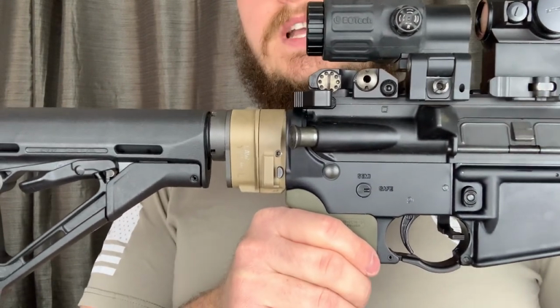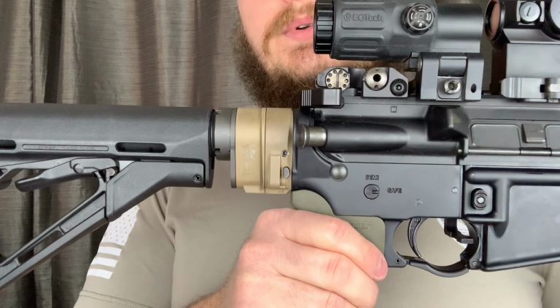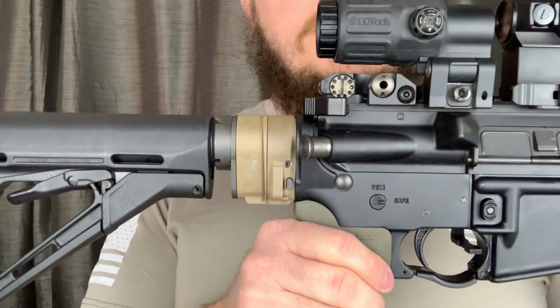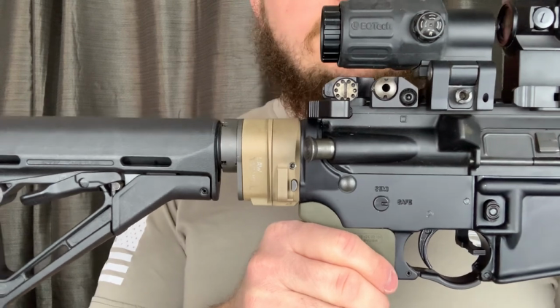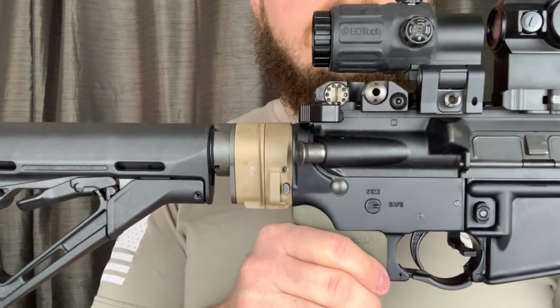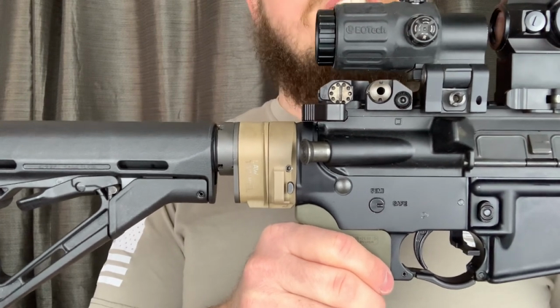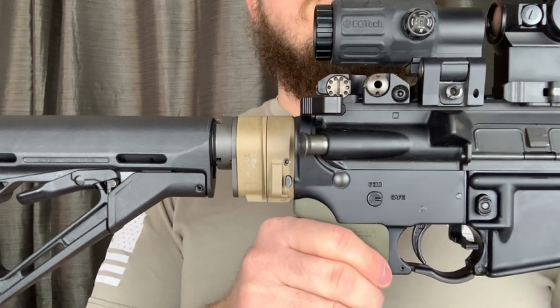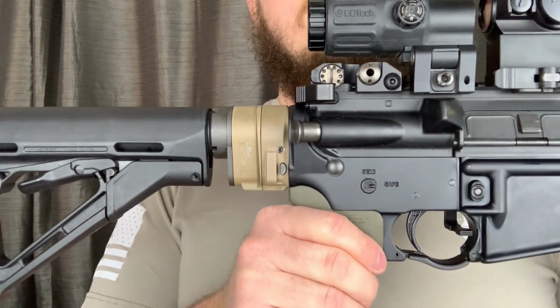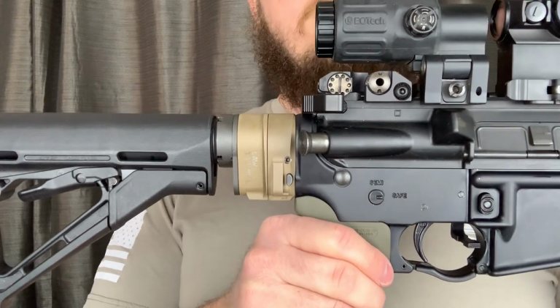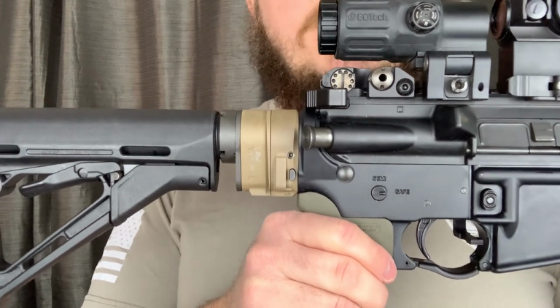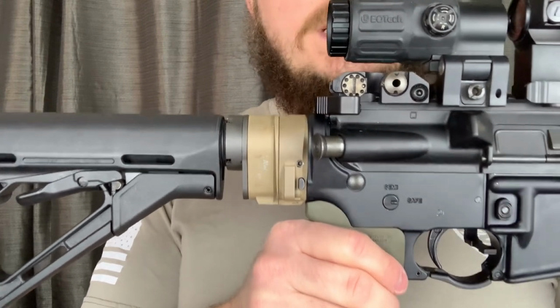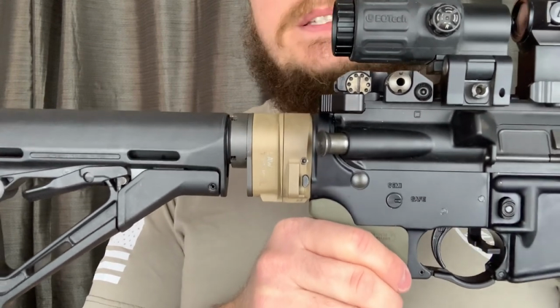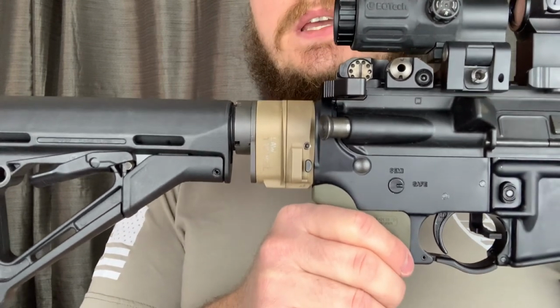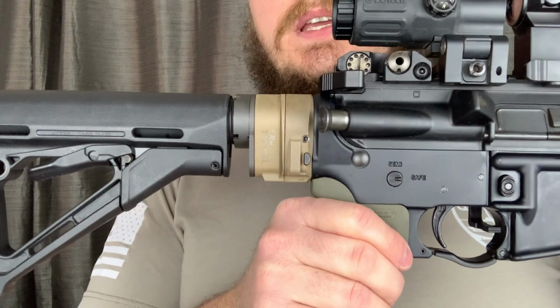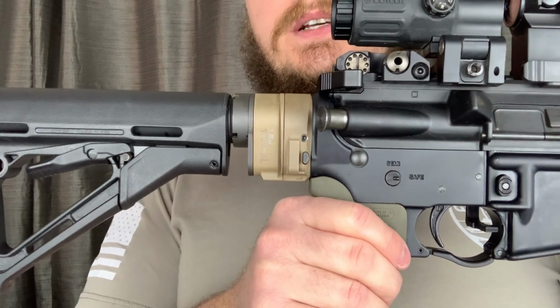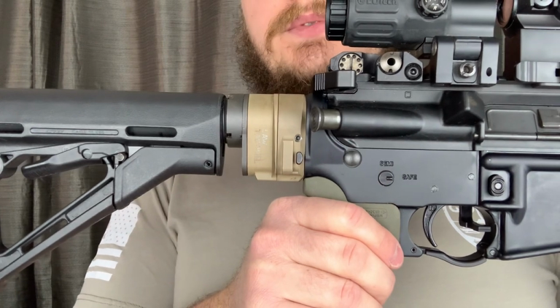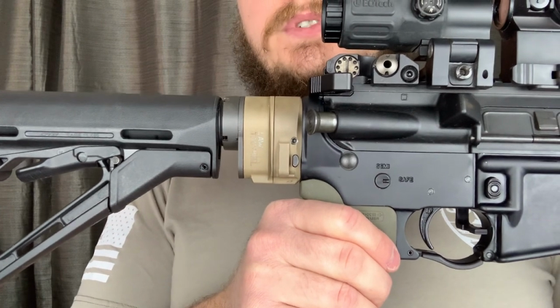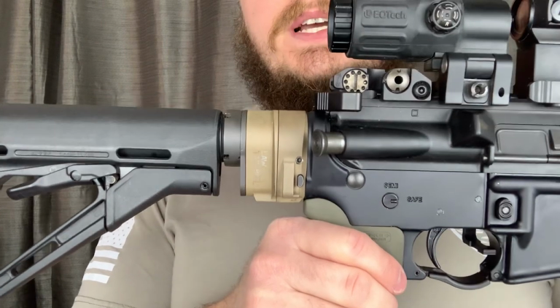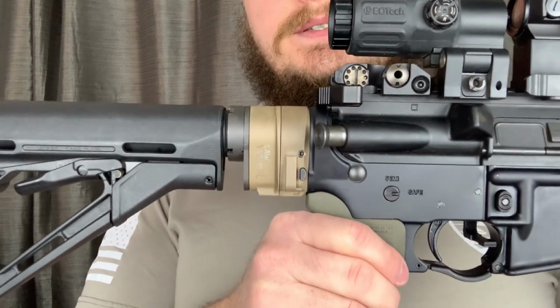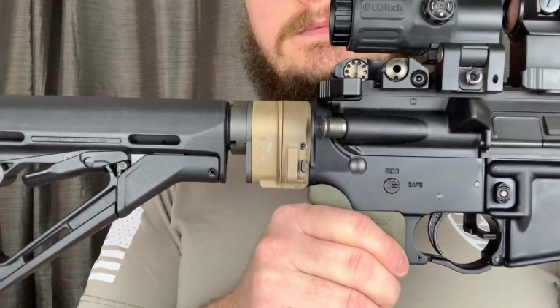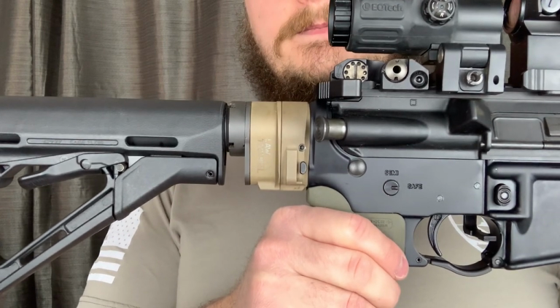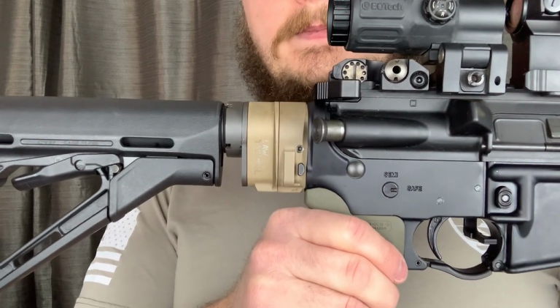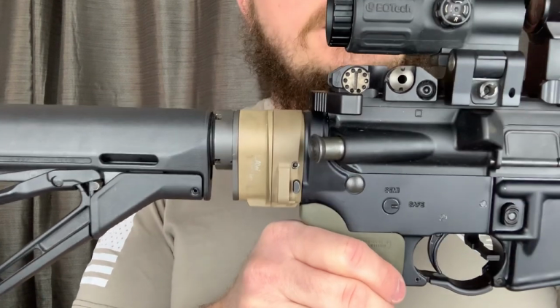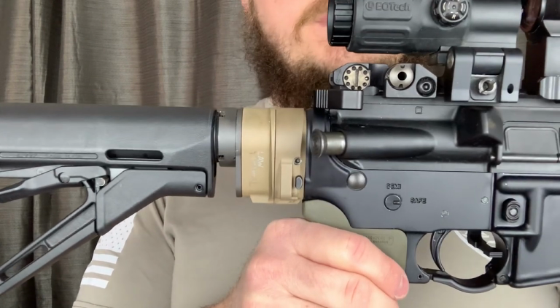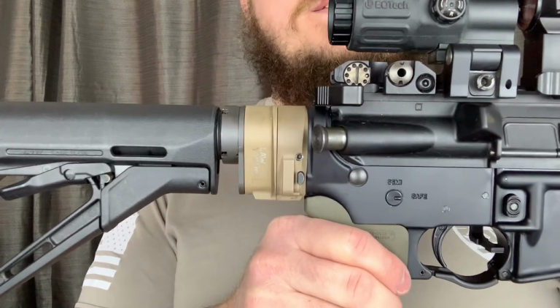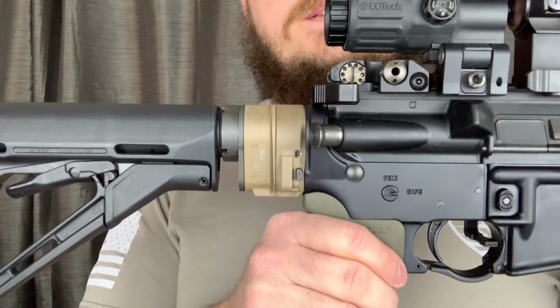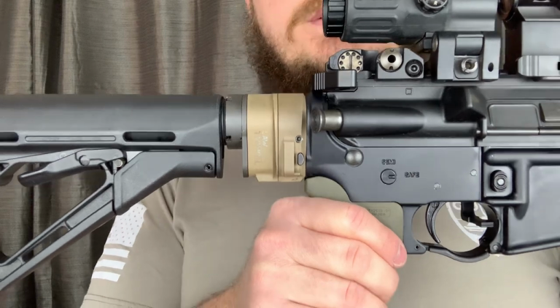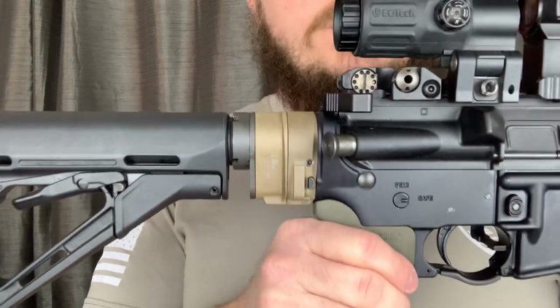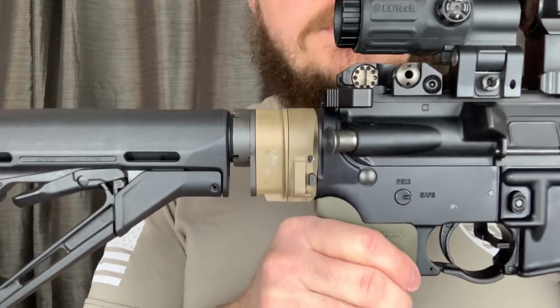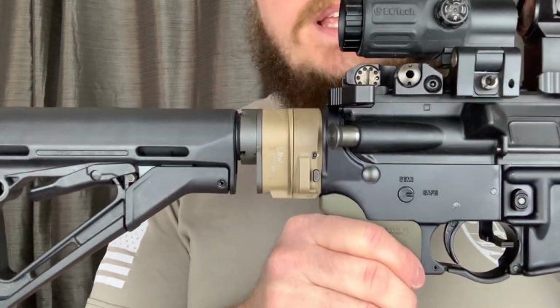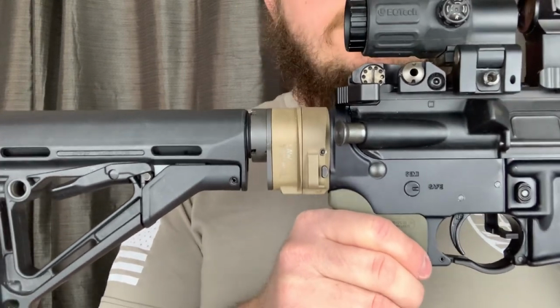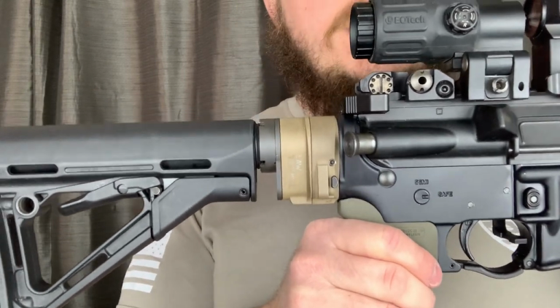It's been through his FISH class, which is a UTM CQB-based class, and it's also been through Jerry Nuss's Small Unit Tactics class. This works with live munitions and UTMs.